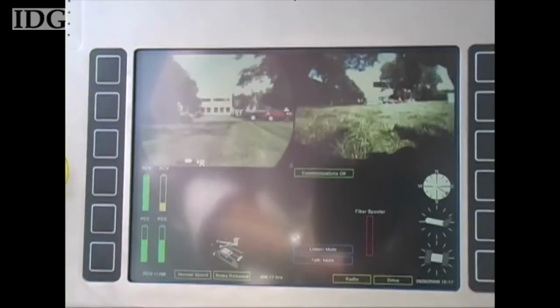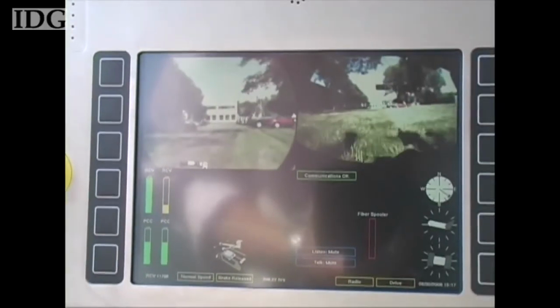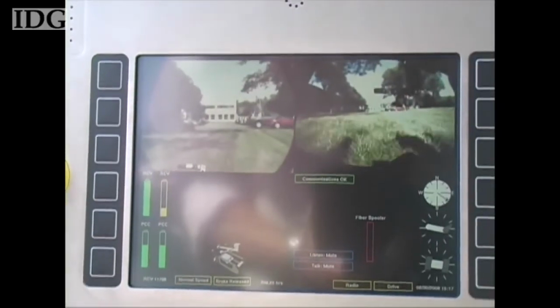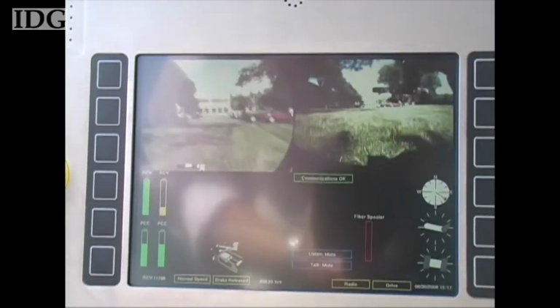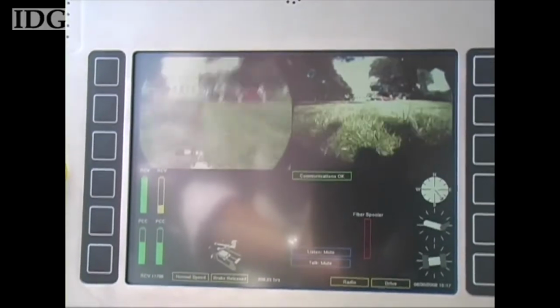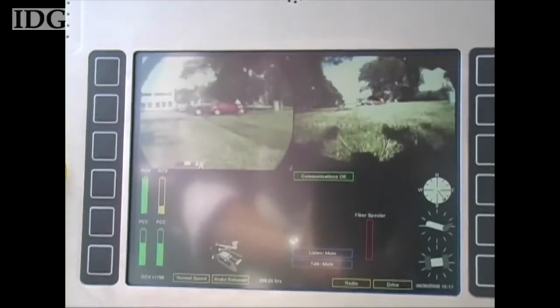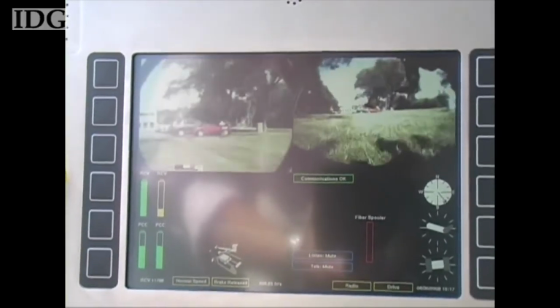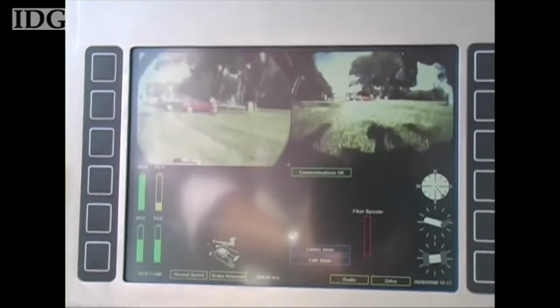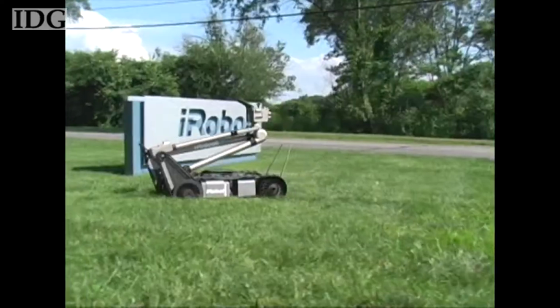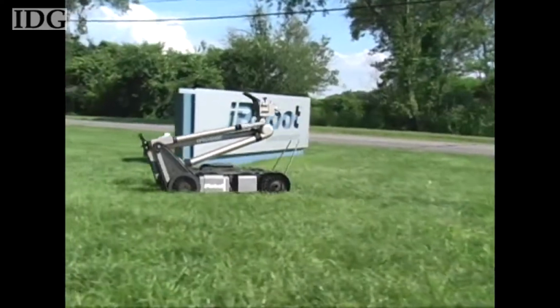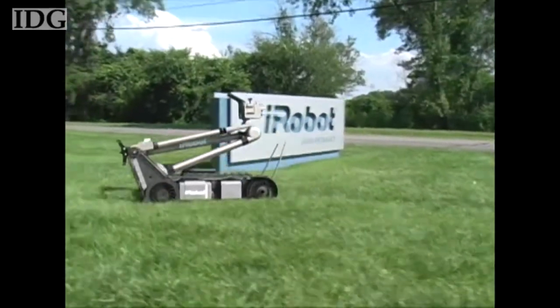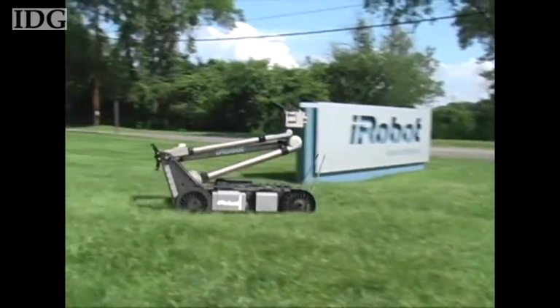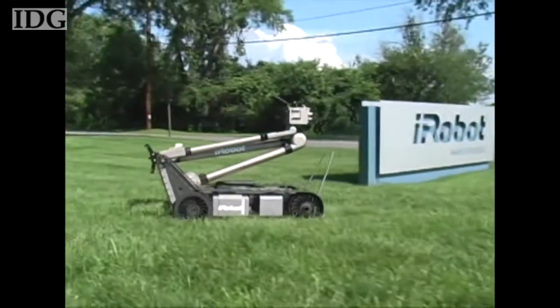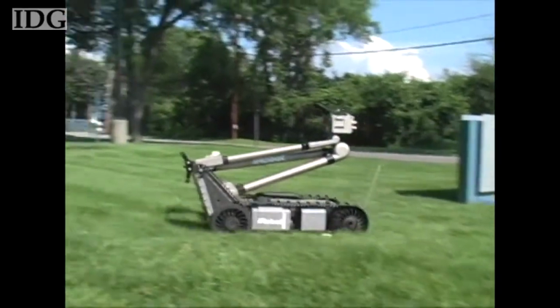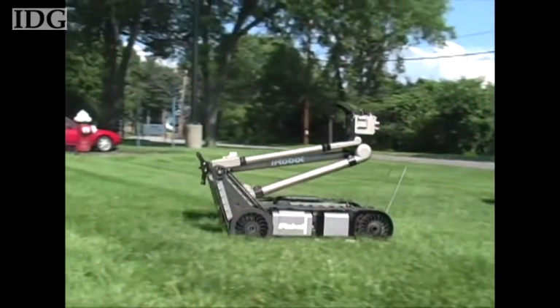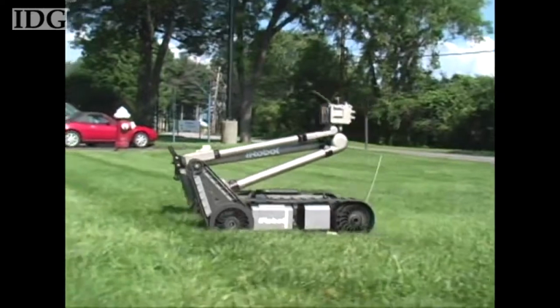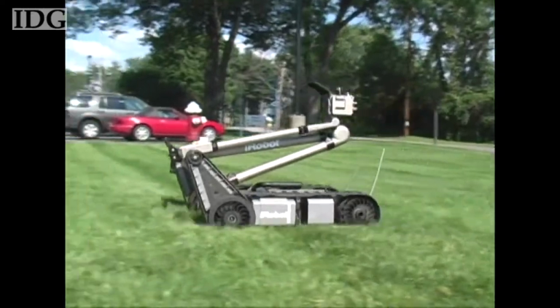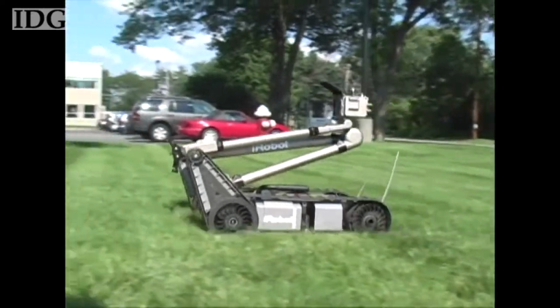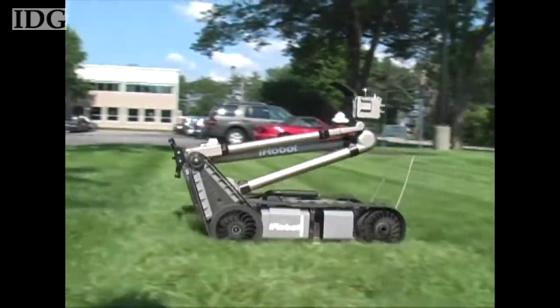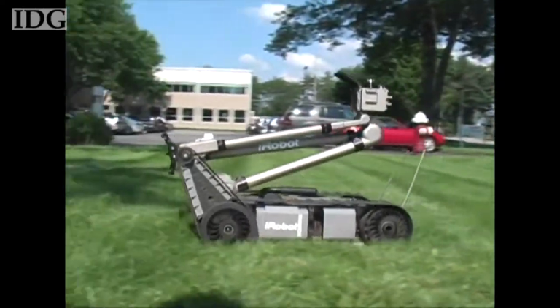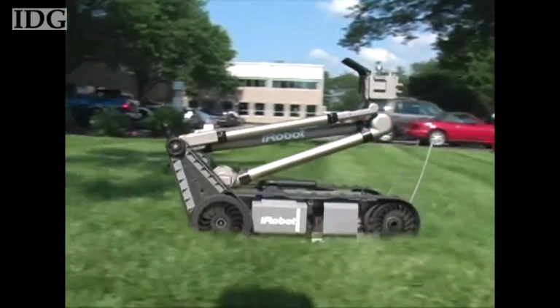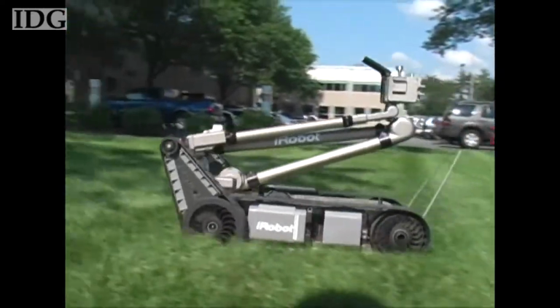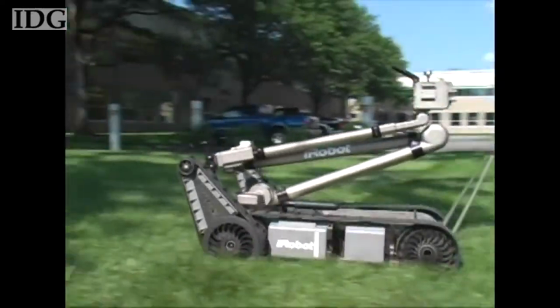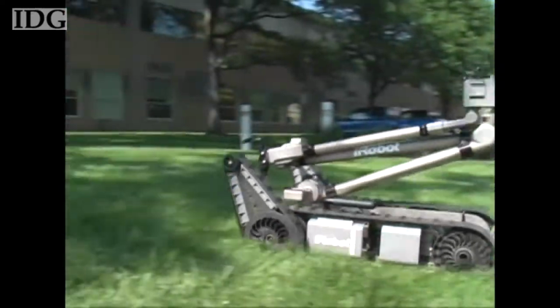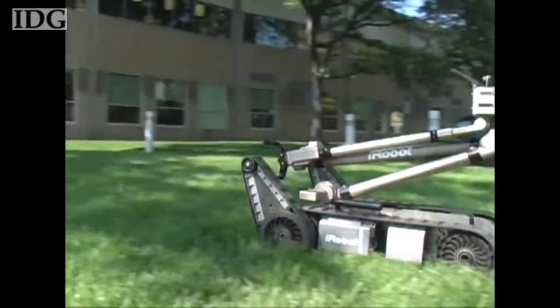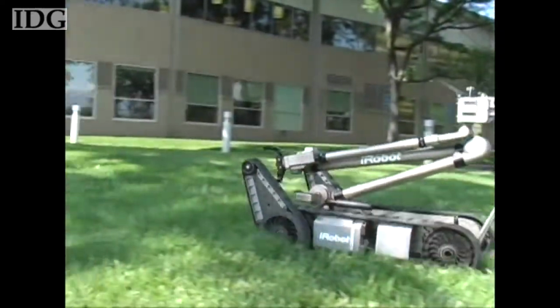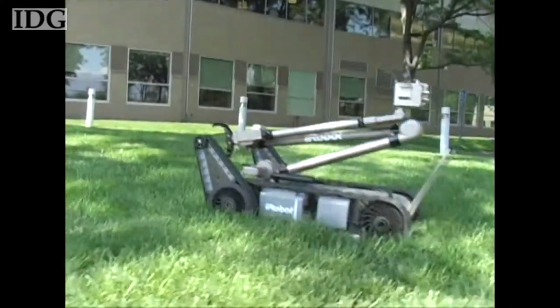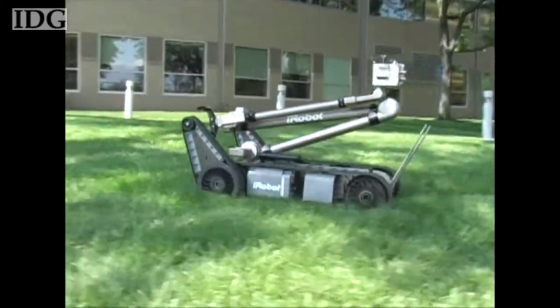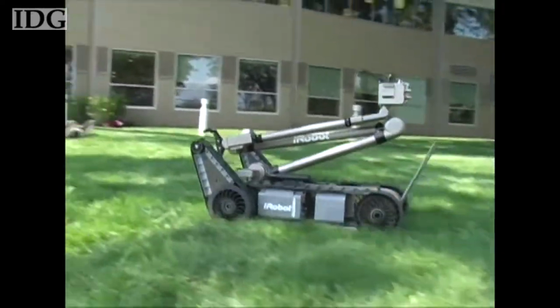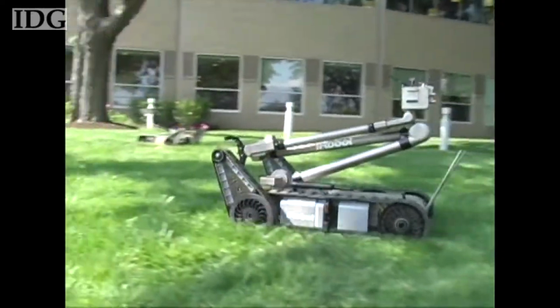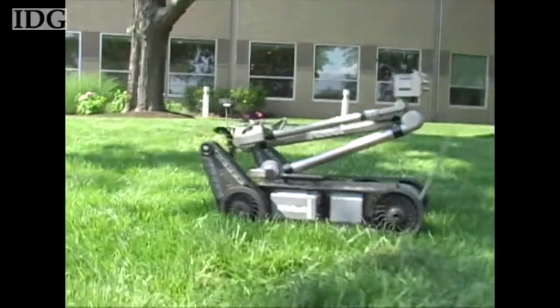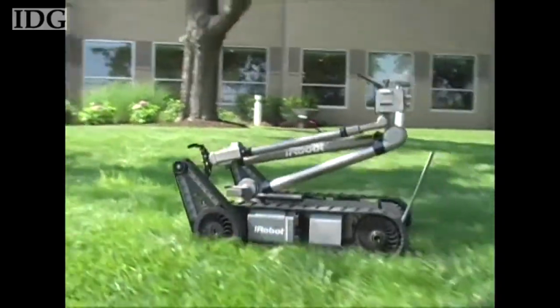The iRobot Packbots are designed for use in hazardous environments. More than 3,000 of the robots have been supplied to military and civilian customers, which use them in applications such as bomb defusing.